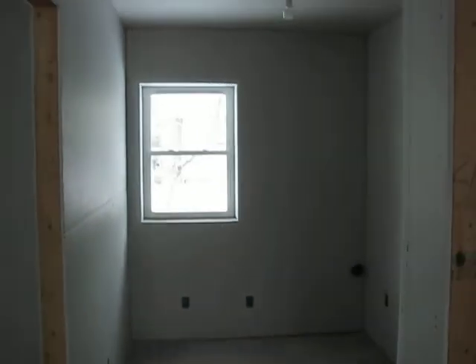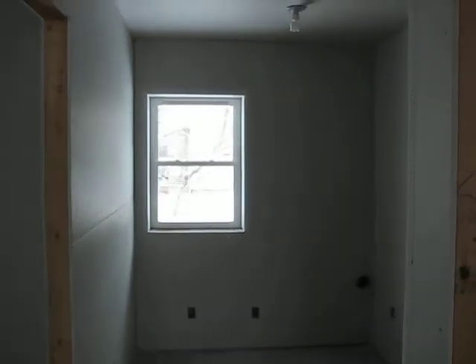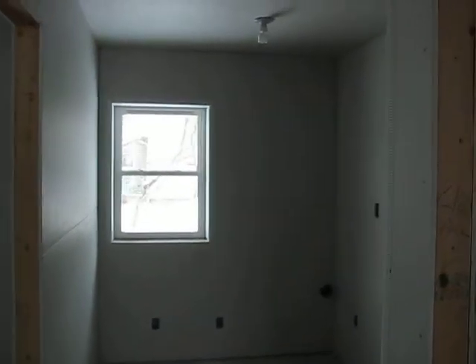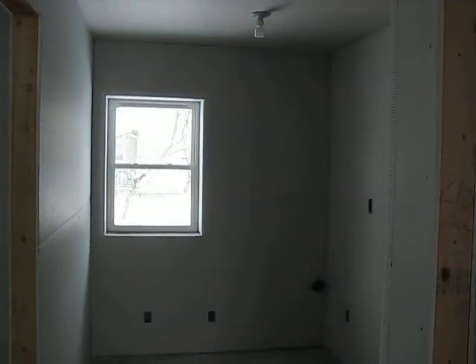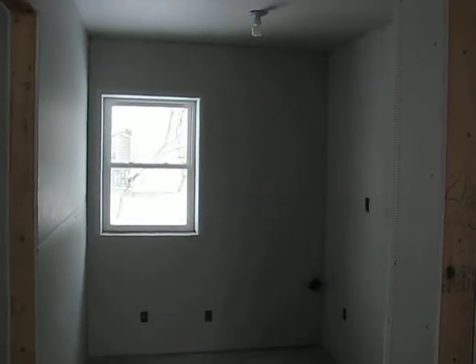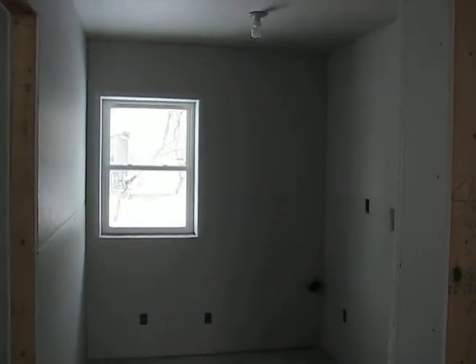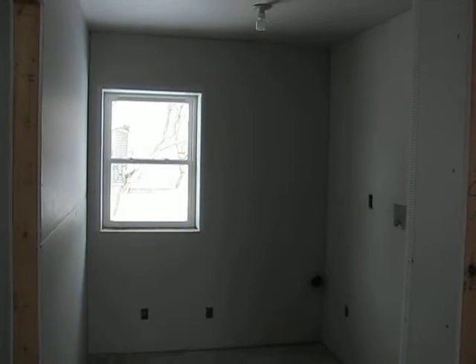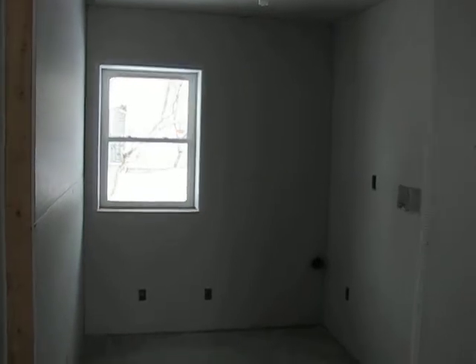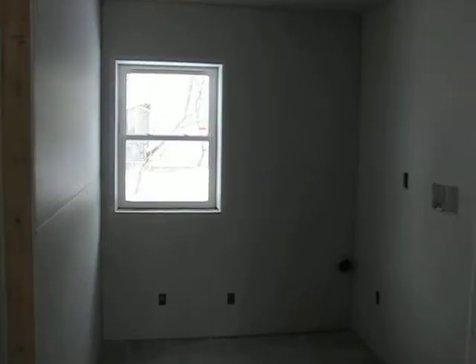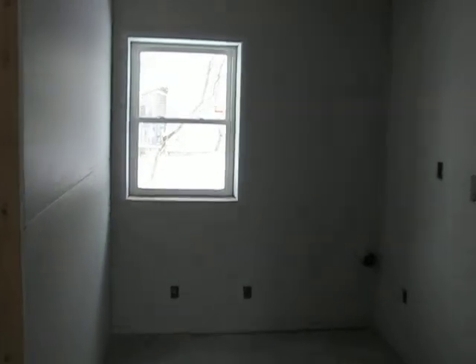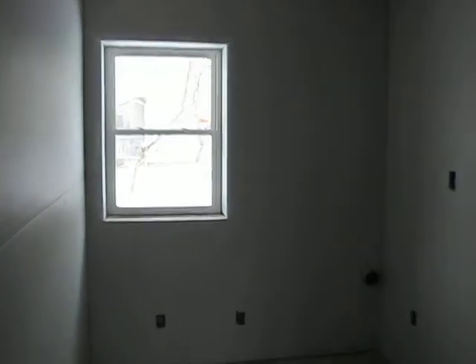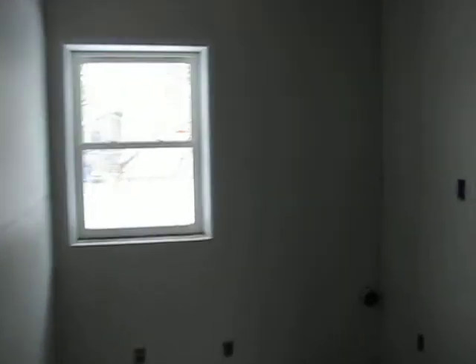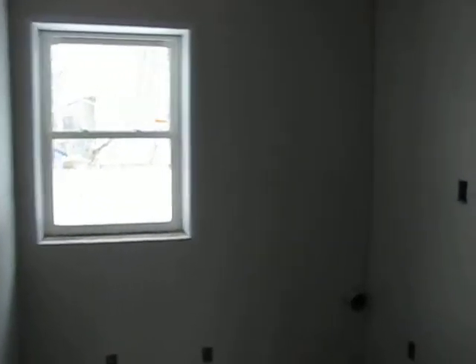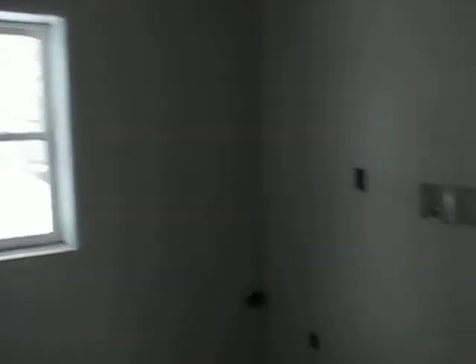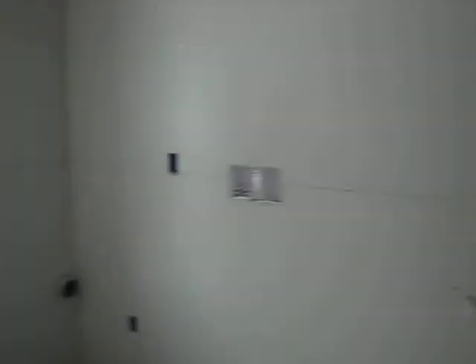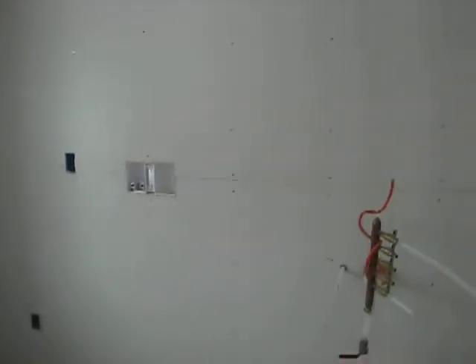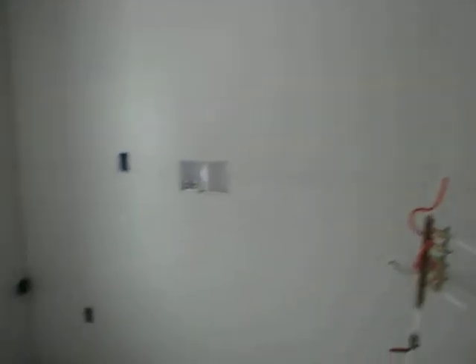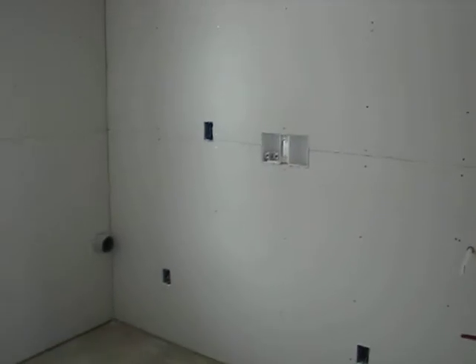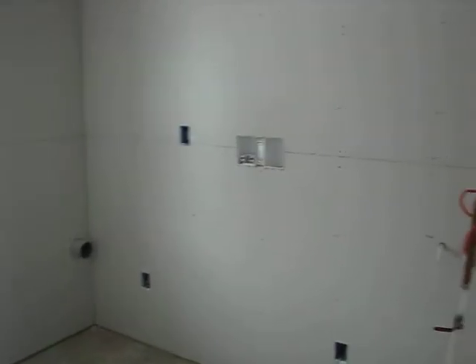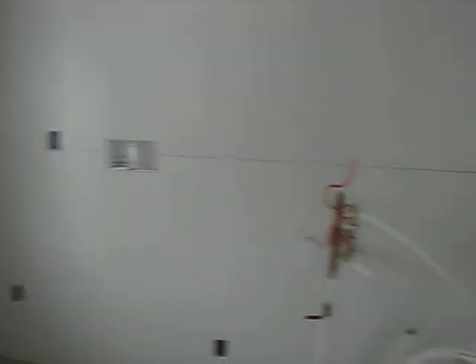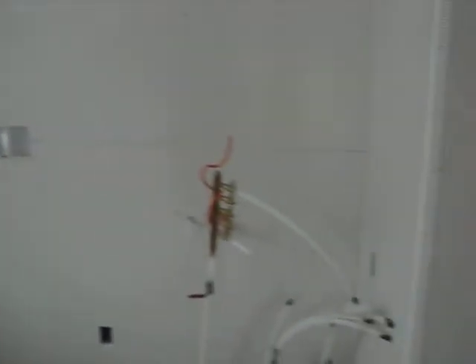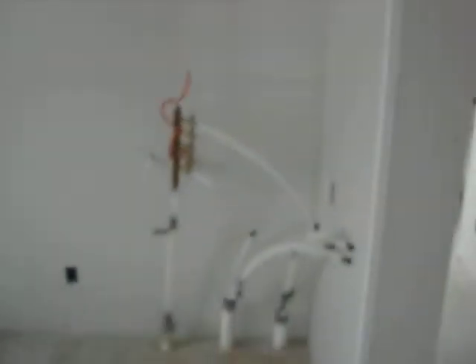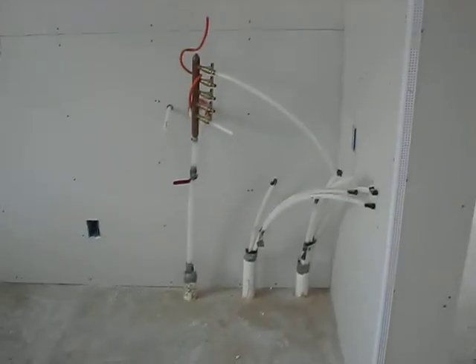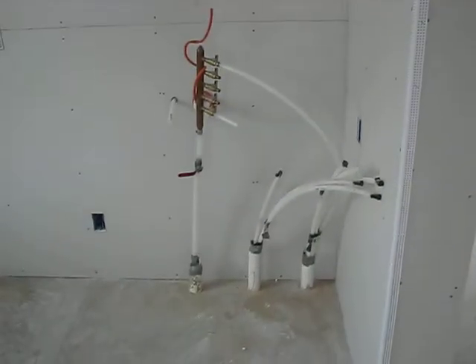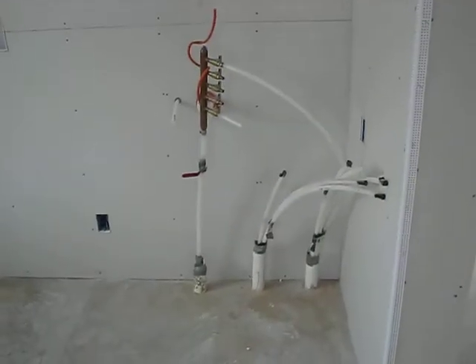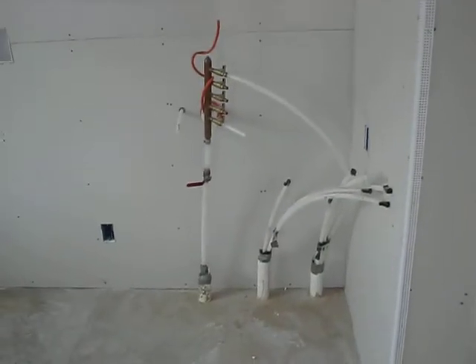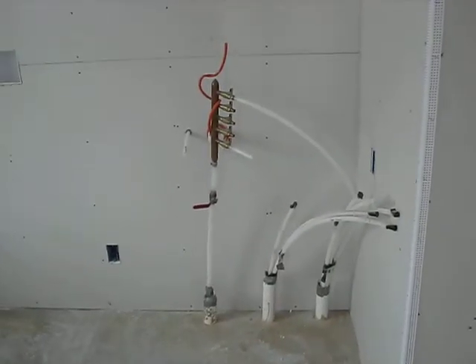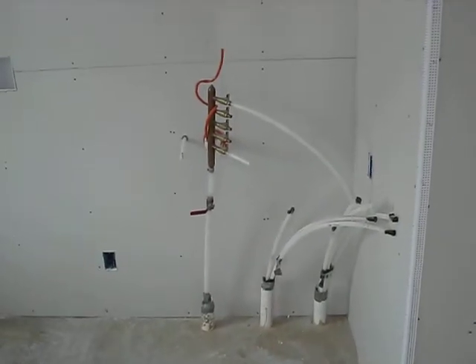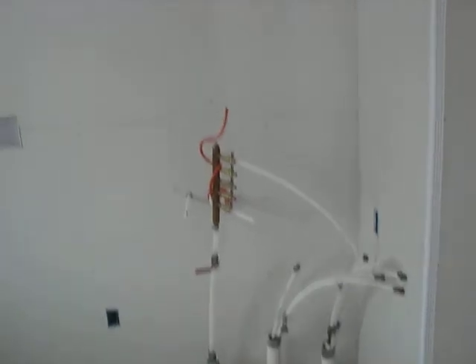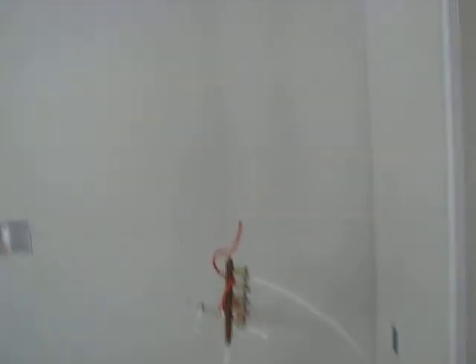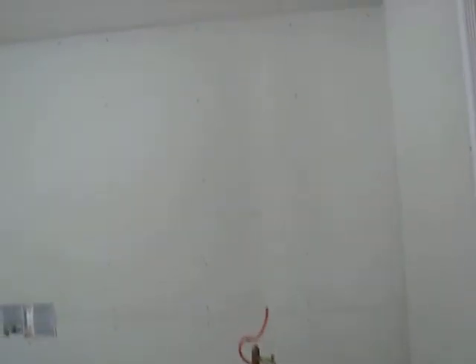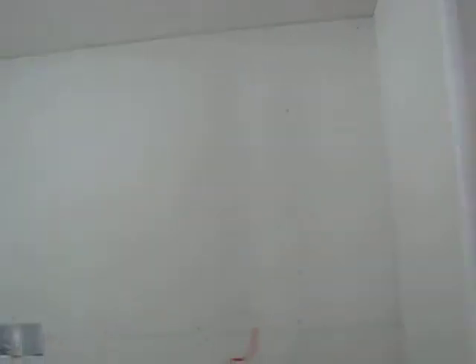Back here will be the laundry and utility room — it kind of widens out. So washer, dryer, all the water lines come up through the slab. The water heater will be there and water distribution.